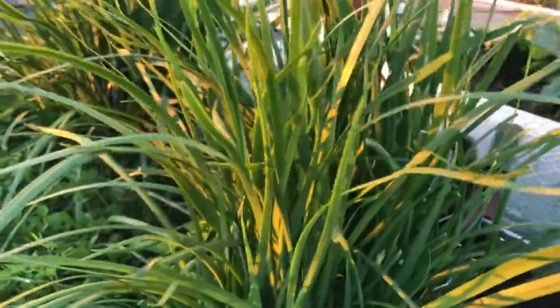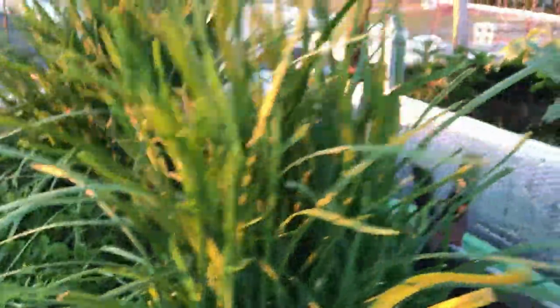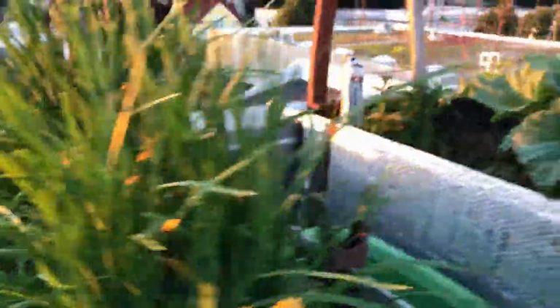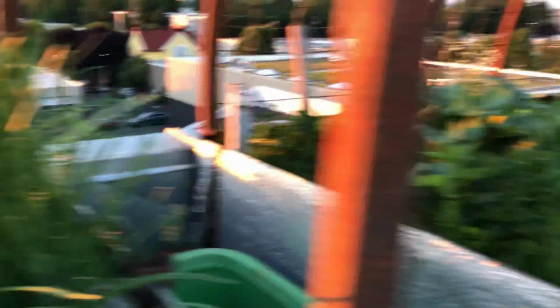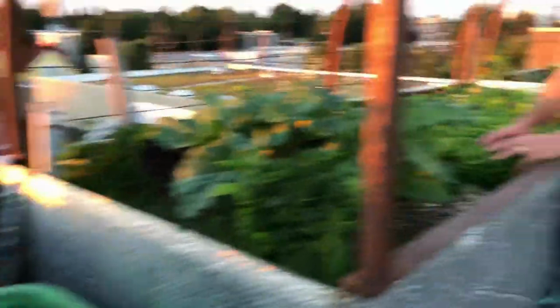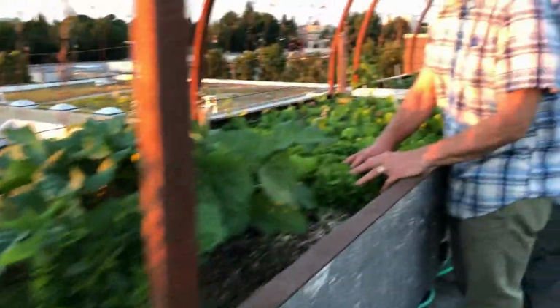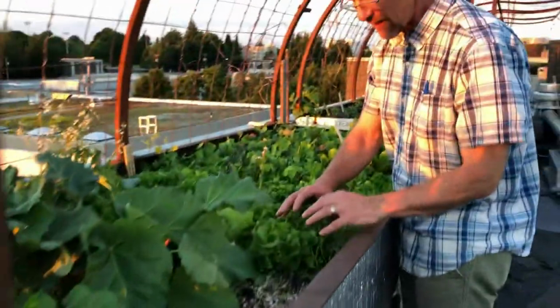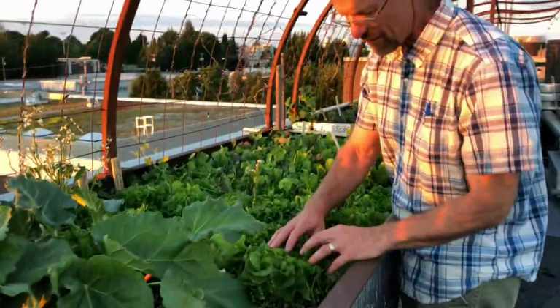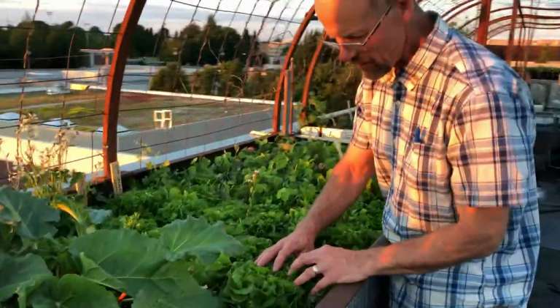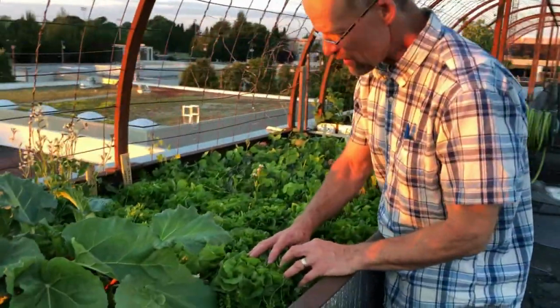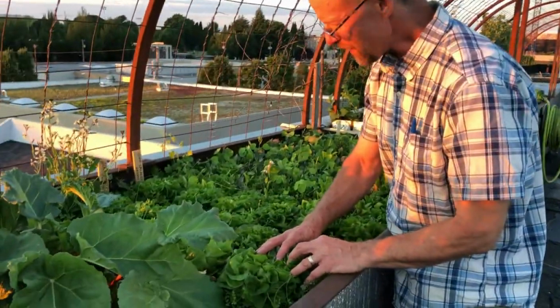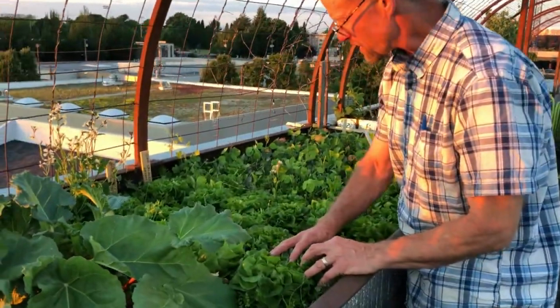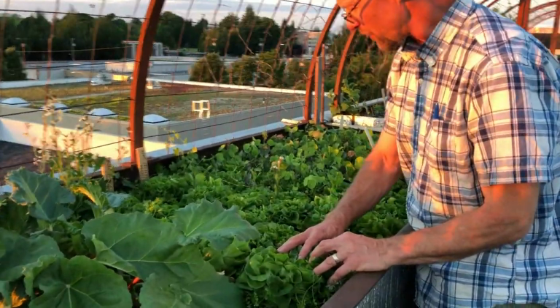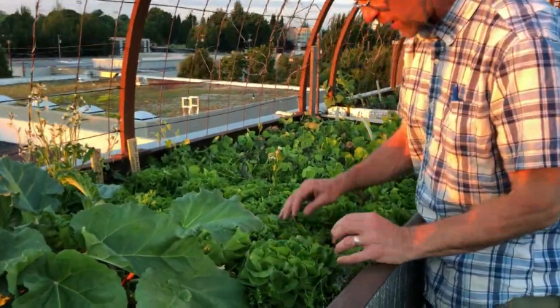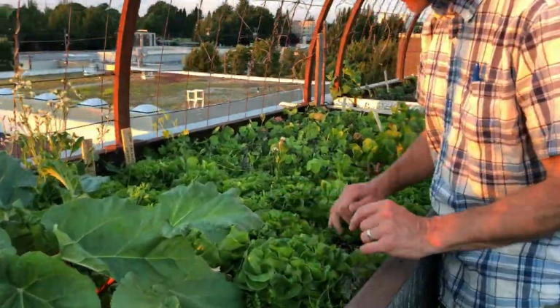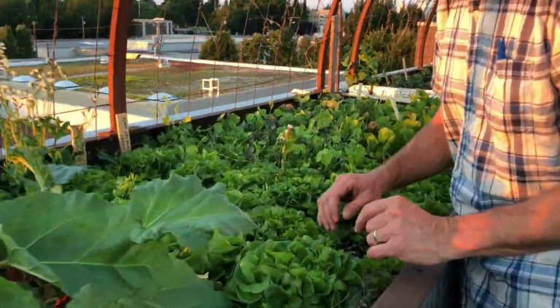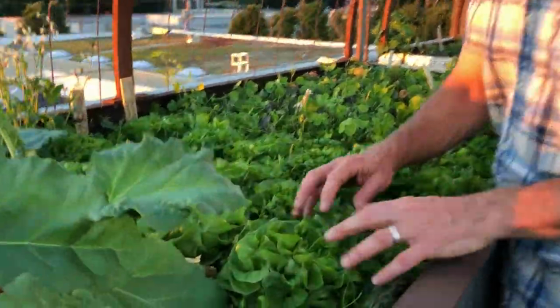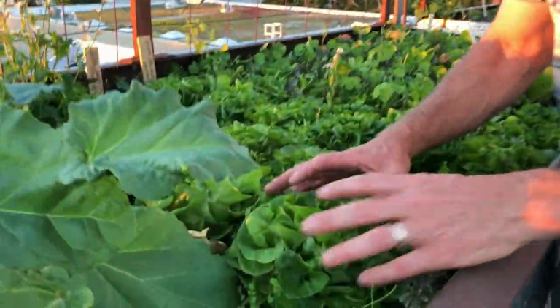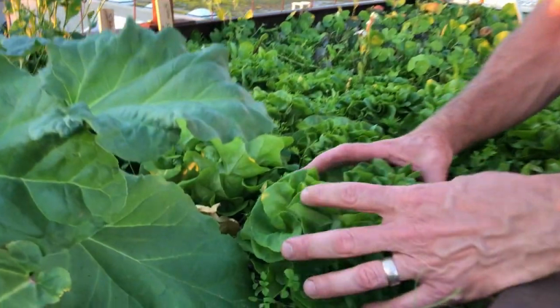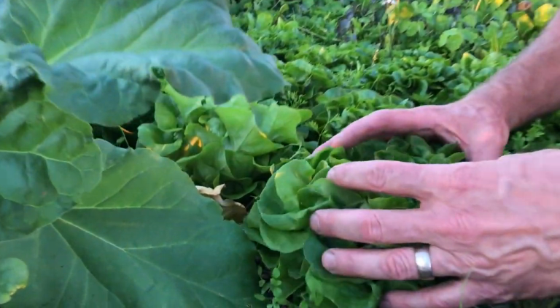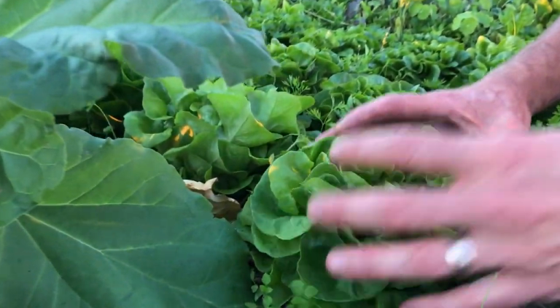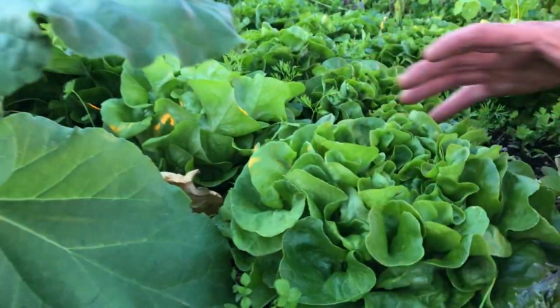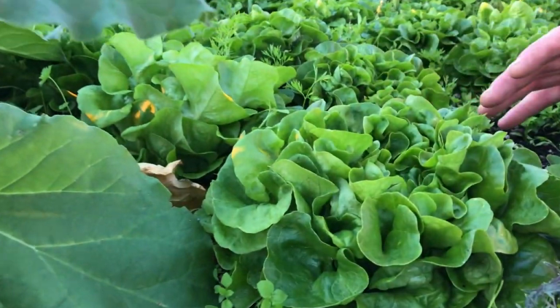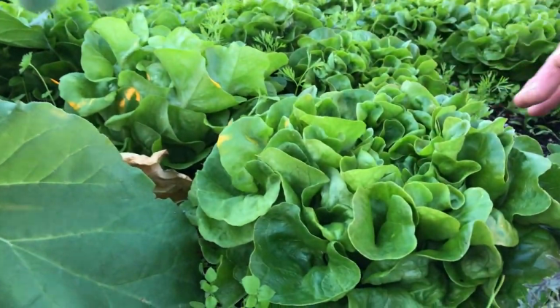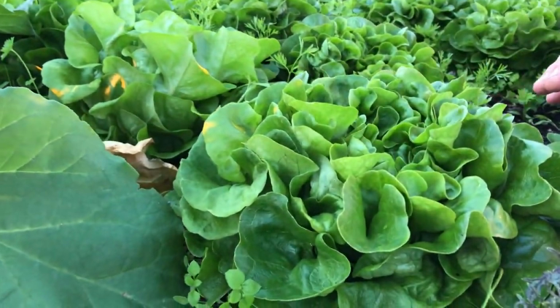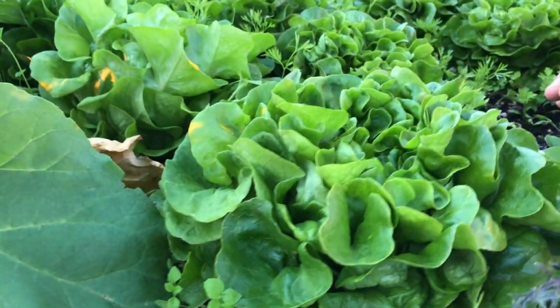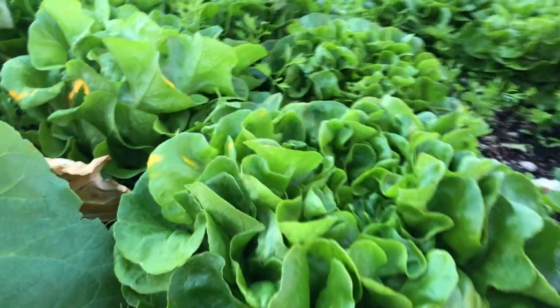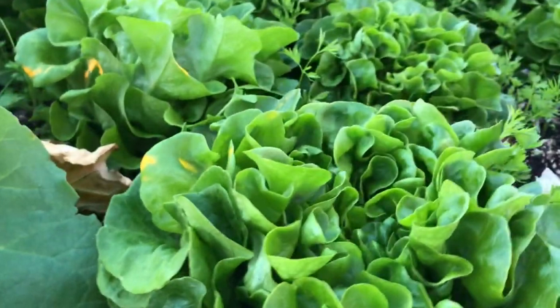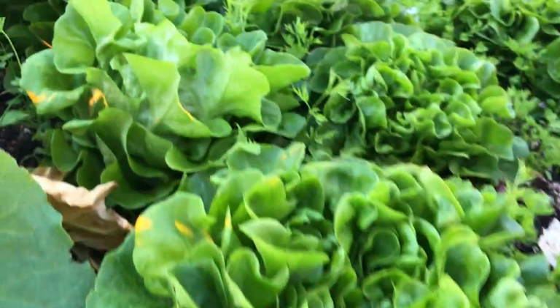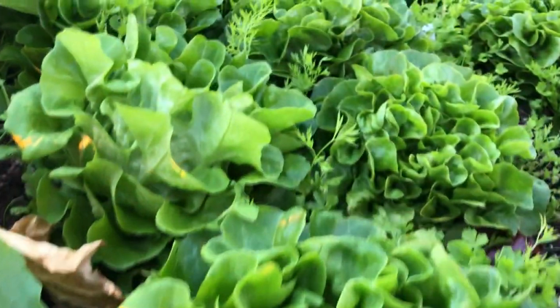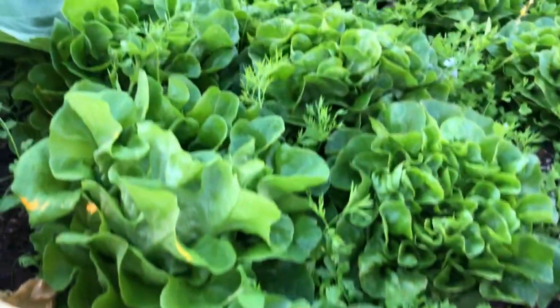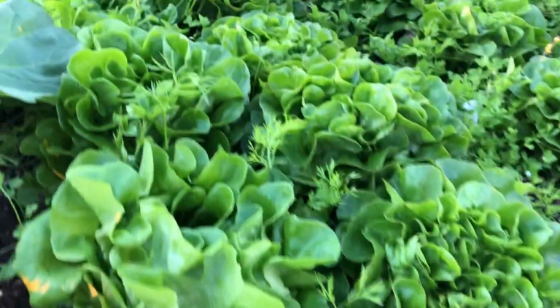Here's another Salanova — I think it's the butterhead one. I don't have my tag, but just look at how densely packed that head is. It's just amazing. Pretty as all get out.